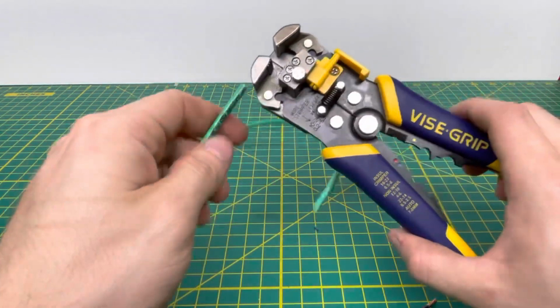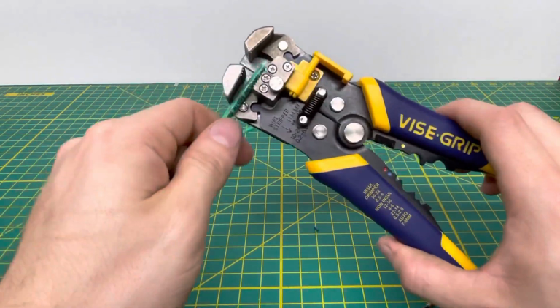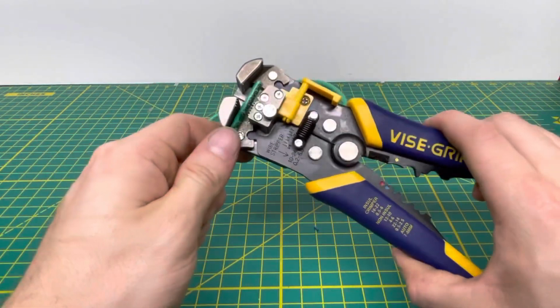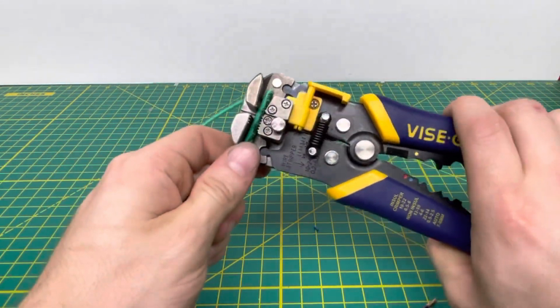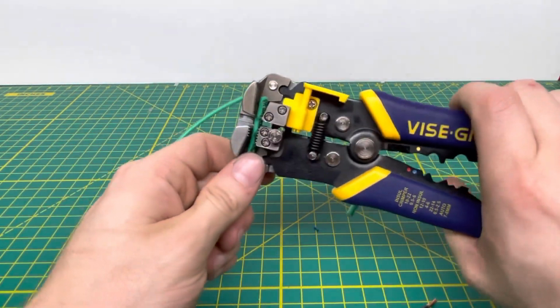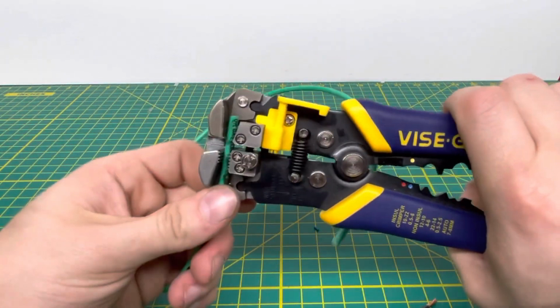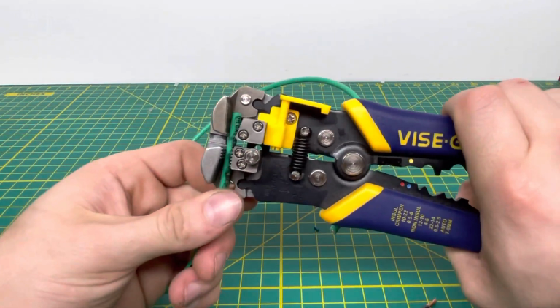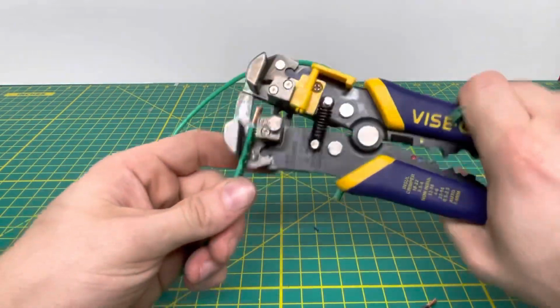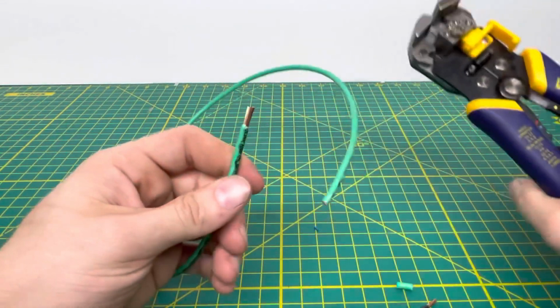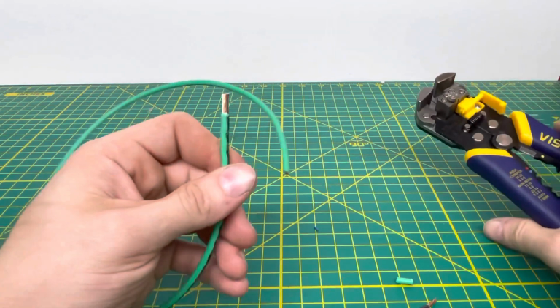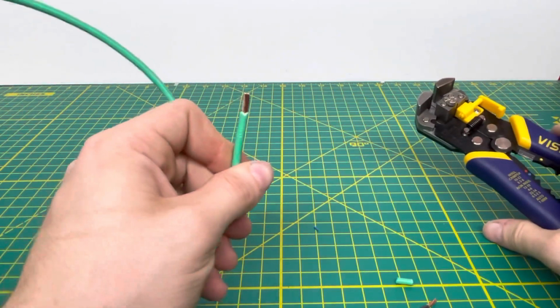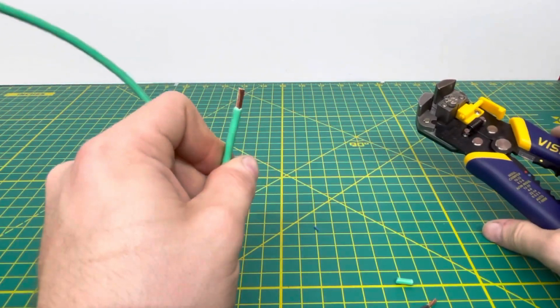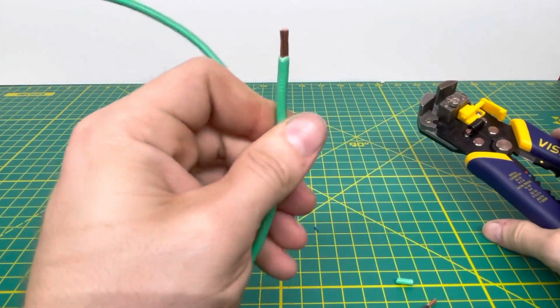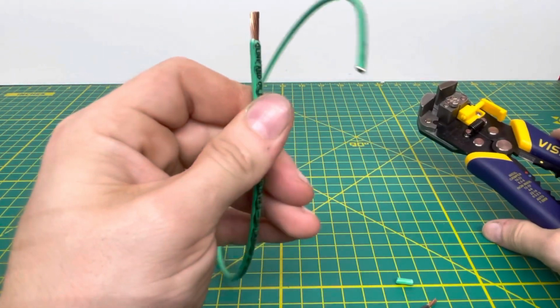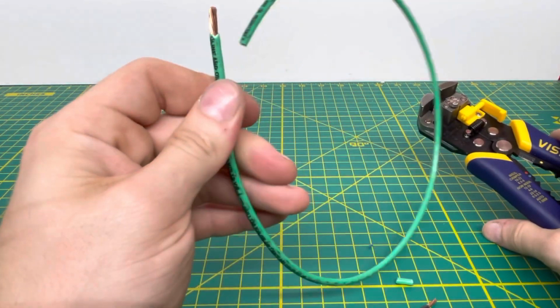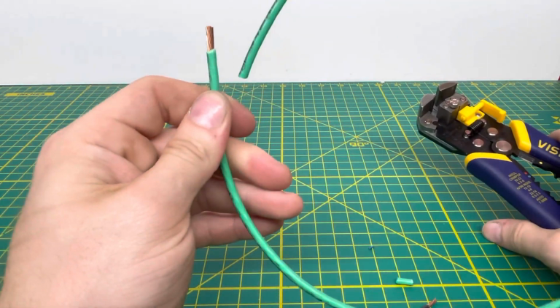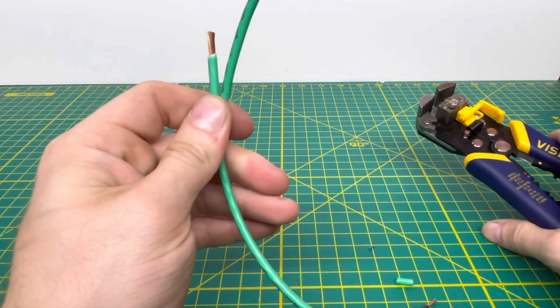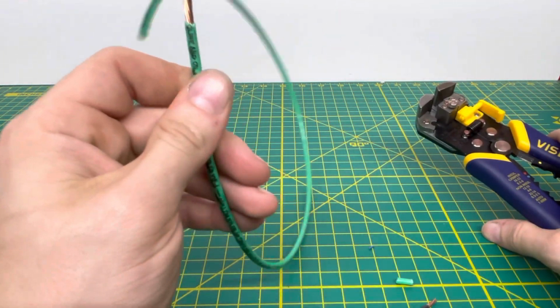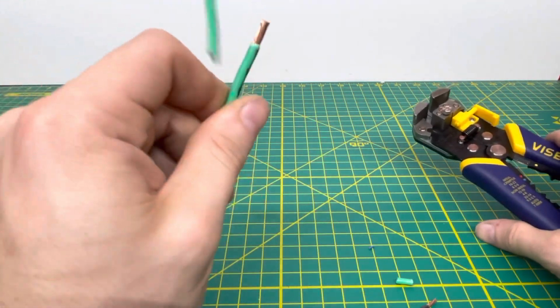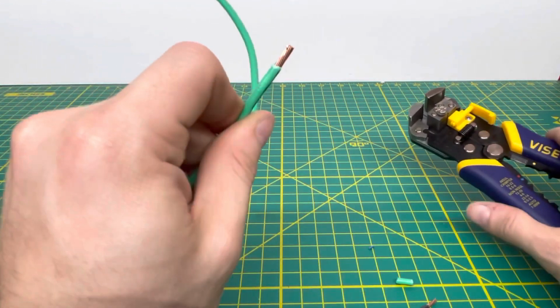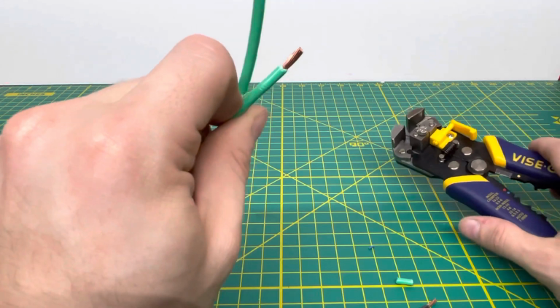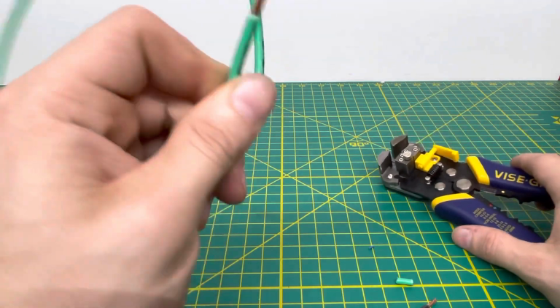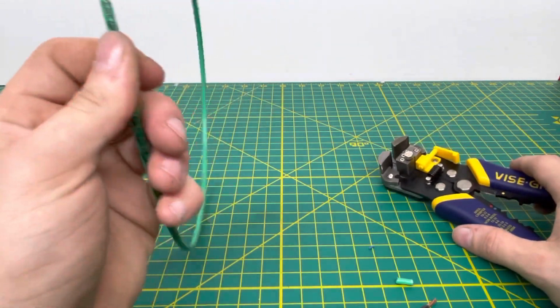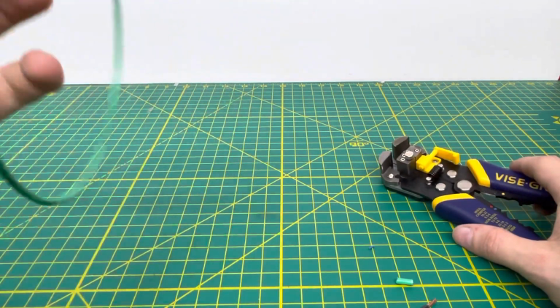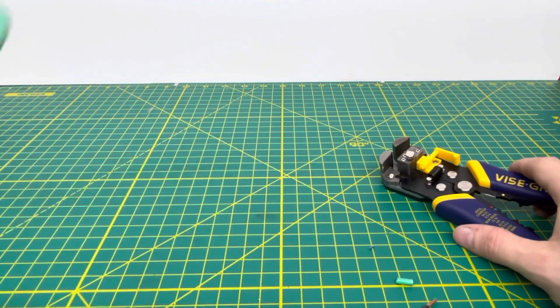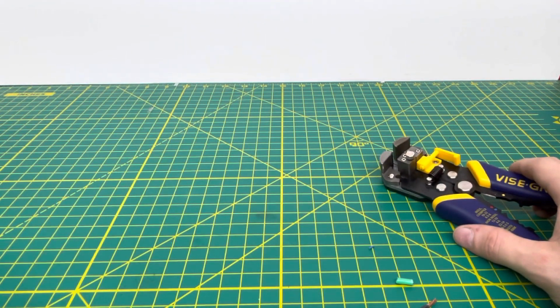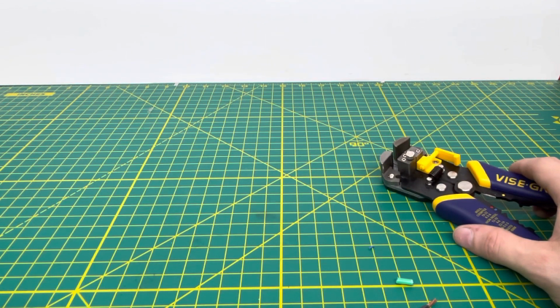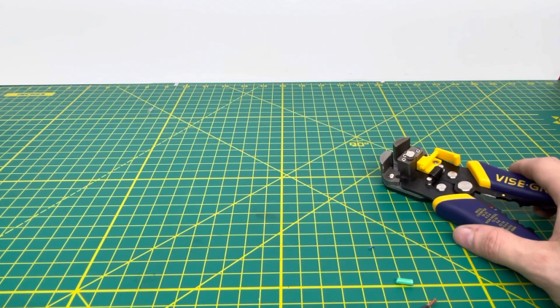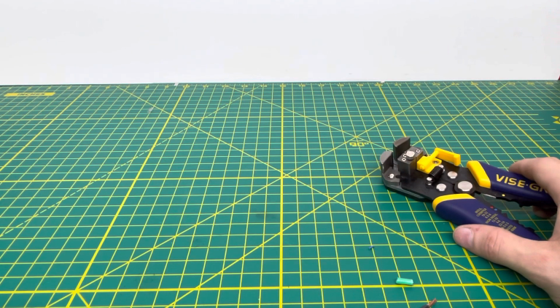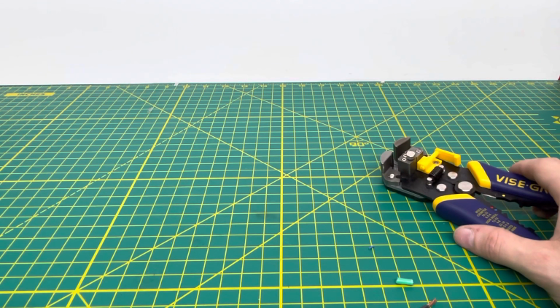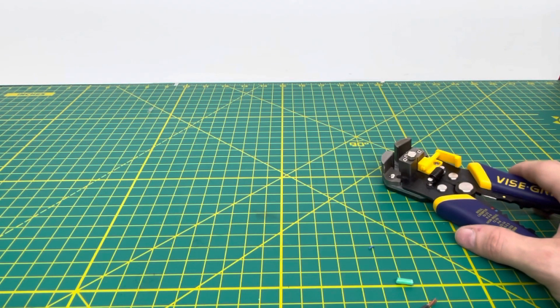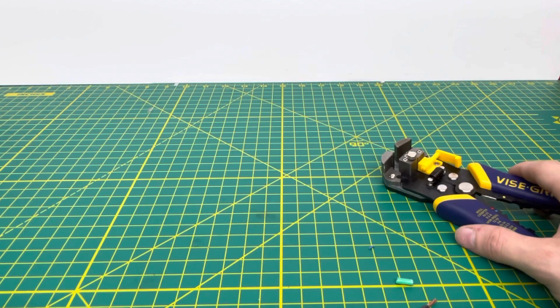Bringing in some 10 gauge stranded wire now. Going ahead and pulling that off — as you can see, no damage was done to that wire, which is nice. So it does work with quite a few ranges of wire gauge.